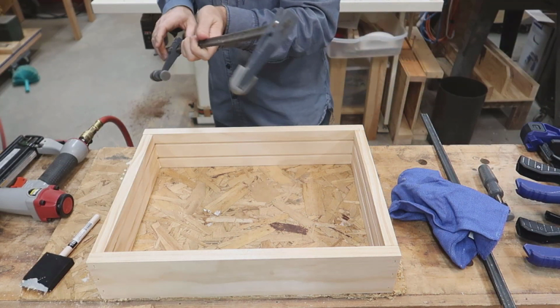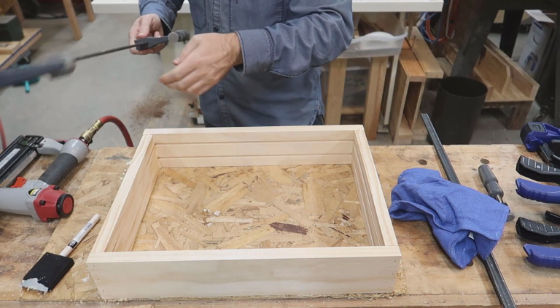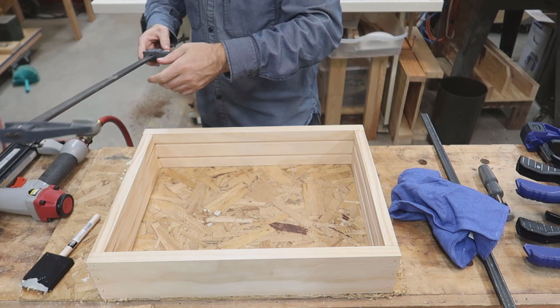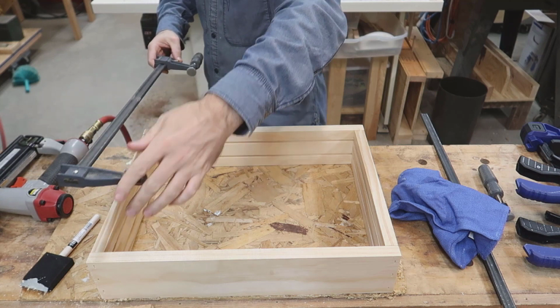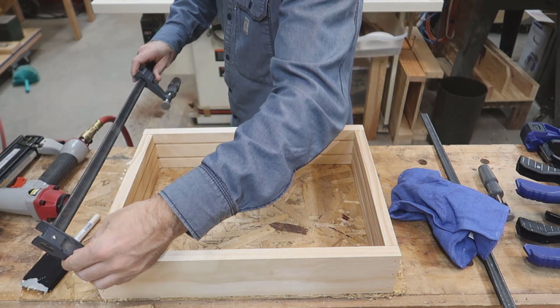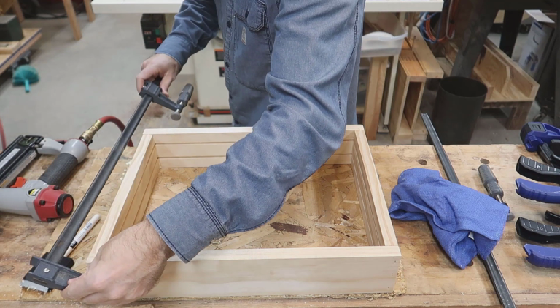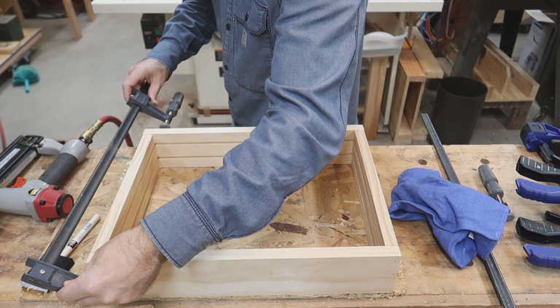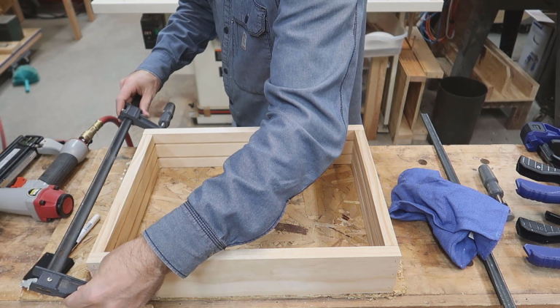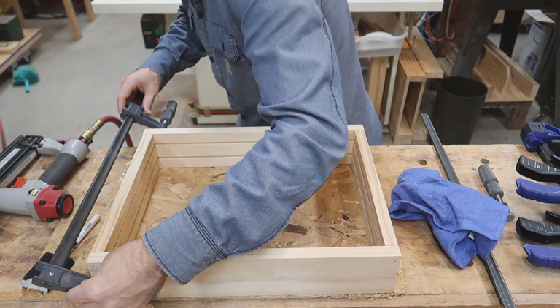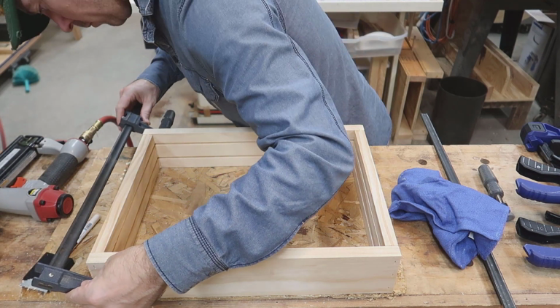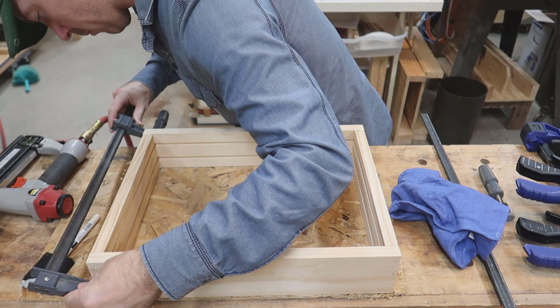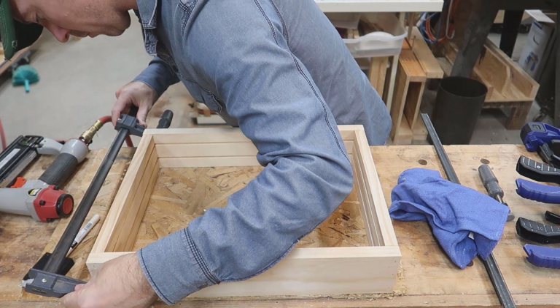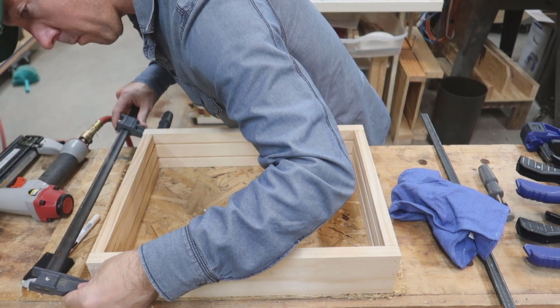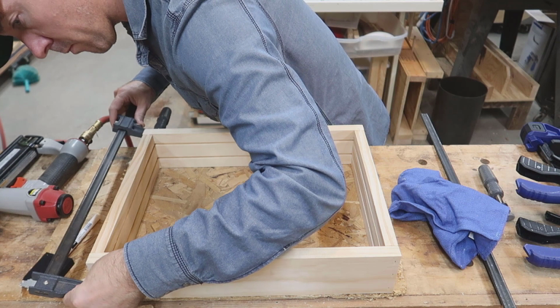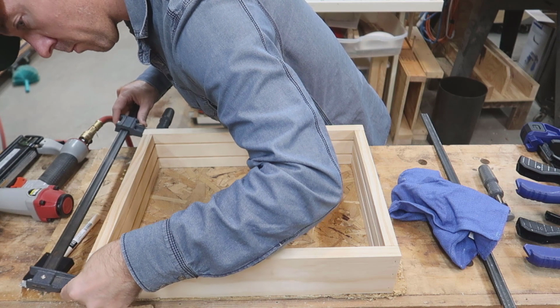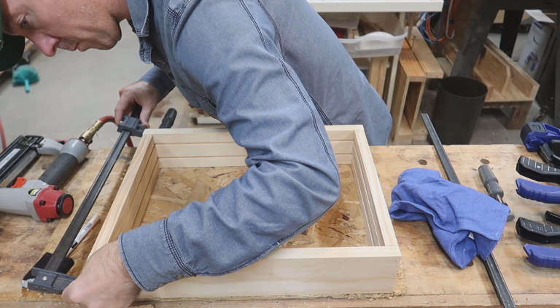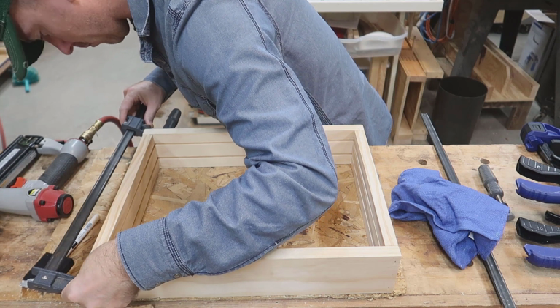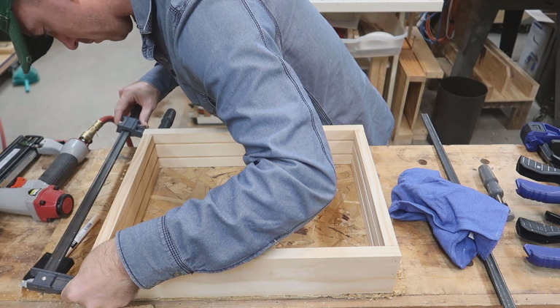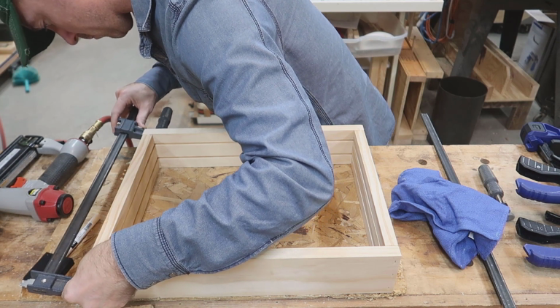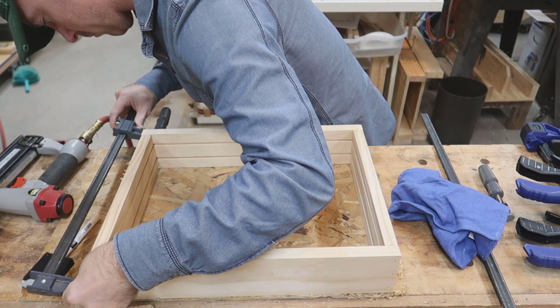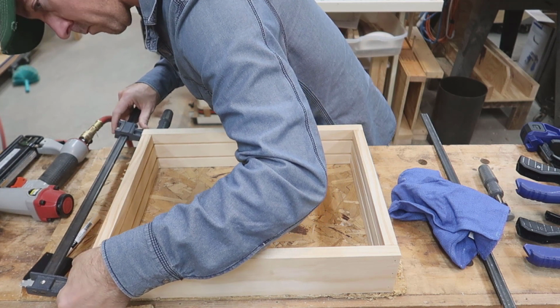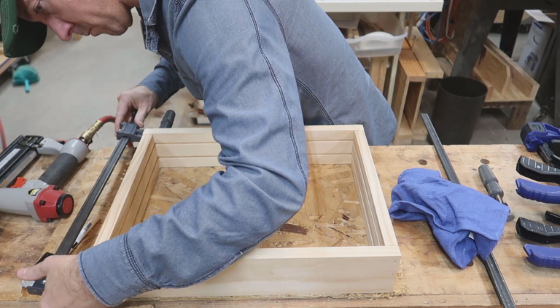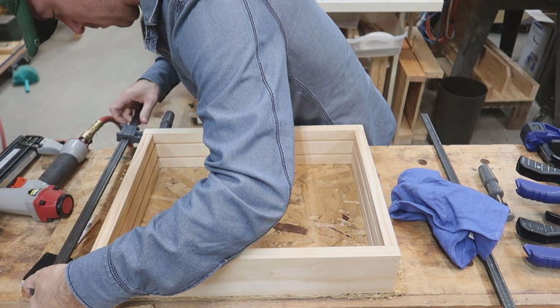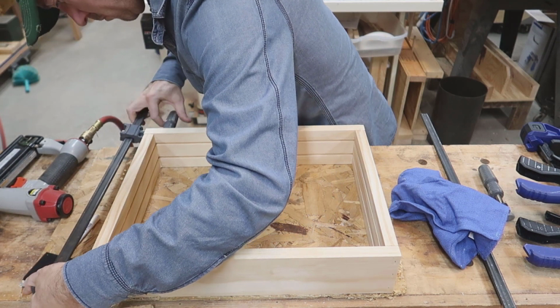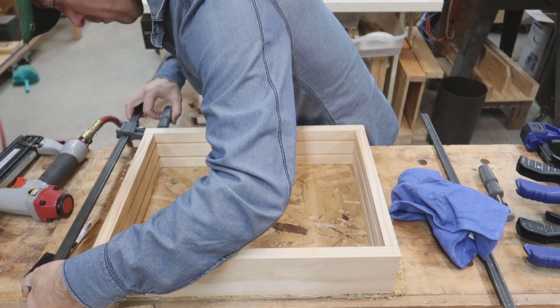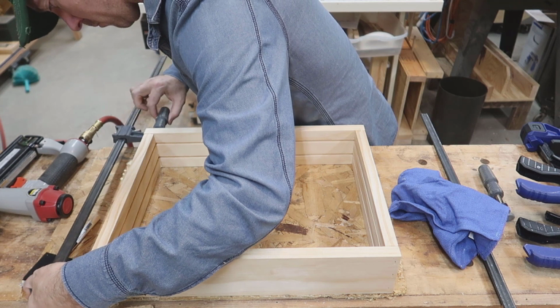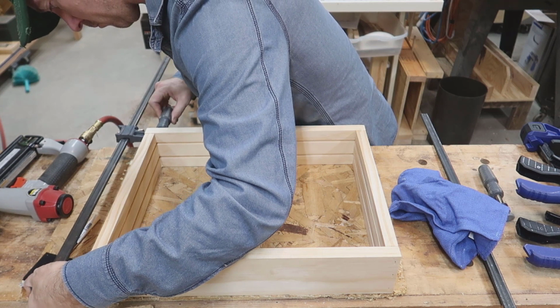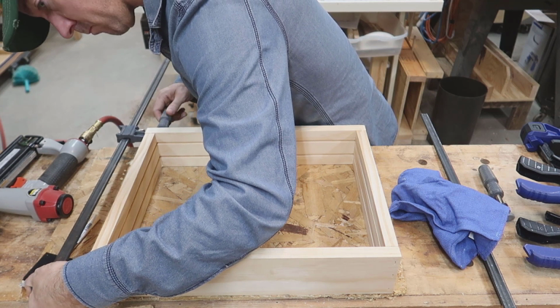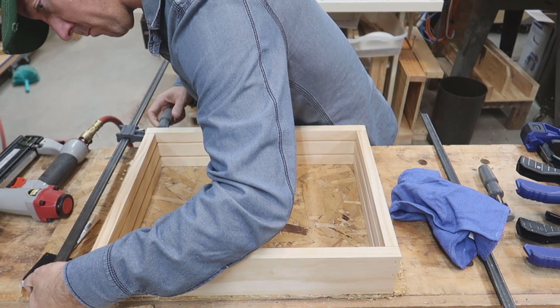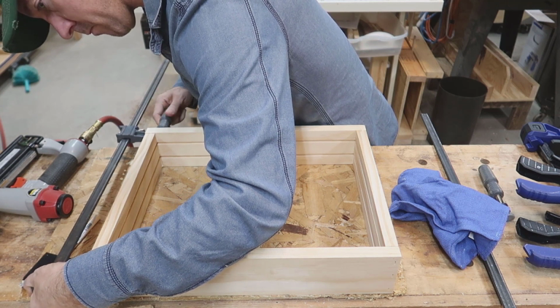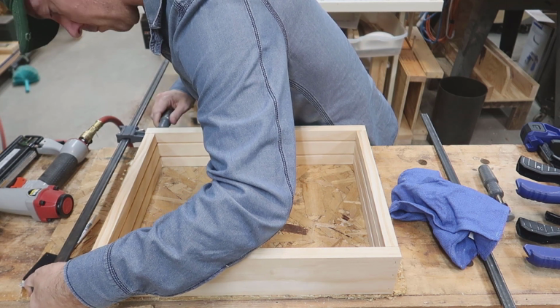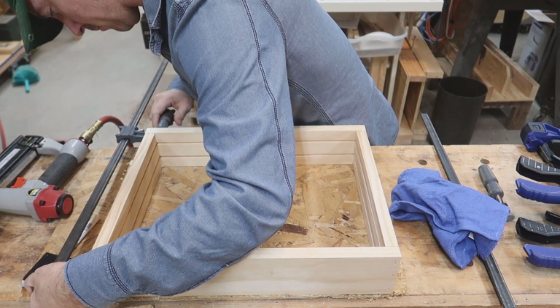After I applied the glue and put in some brad nails, I went ahead and clamped it down. I'm going to leave it to set for a few hours before I start the next process.